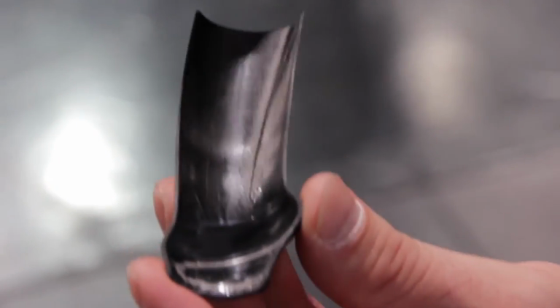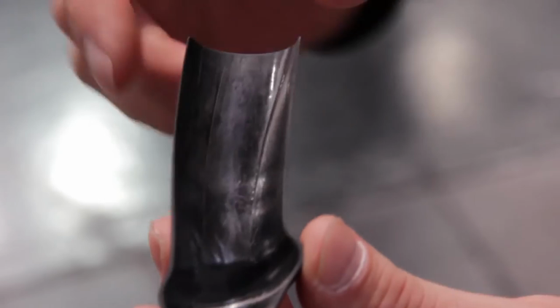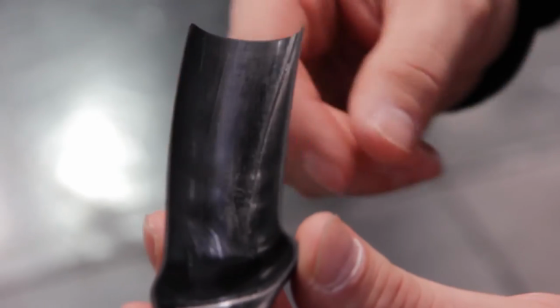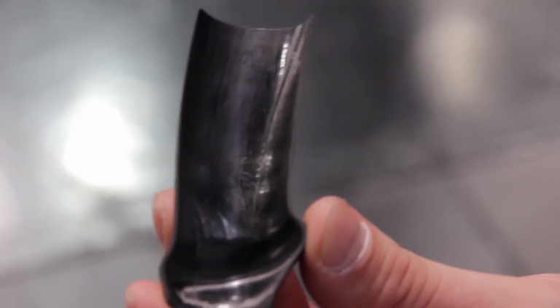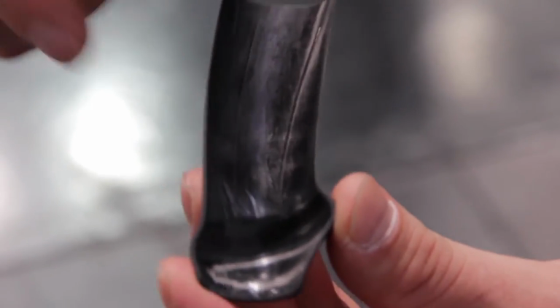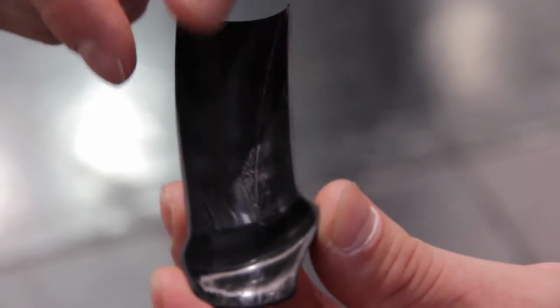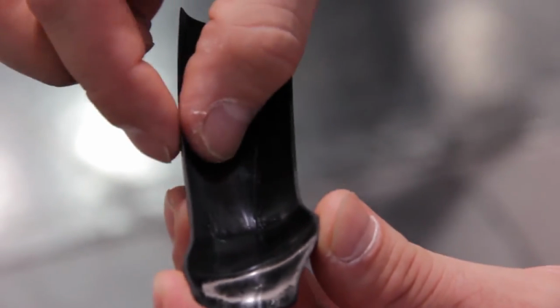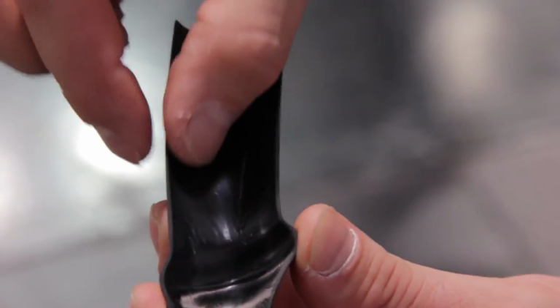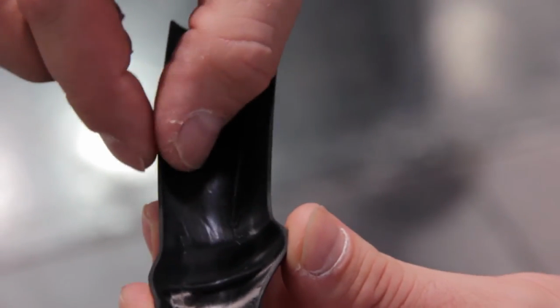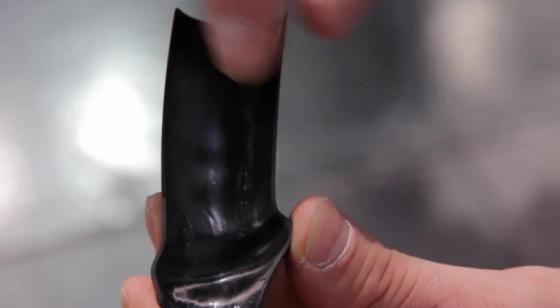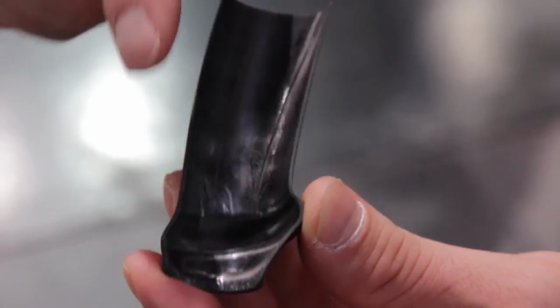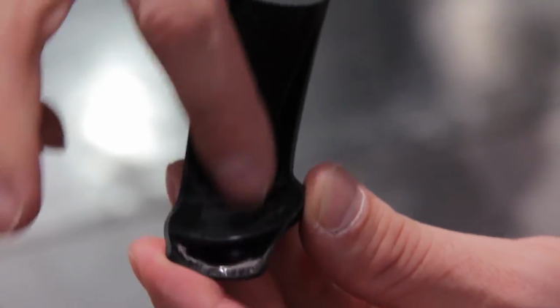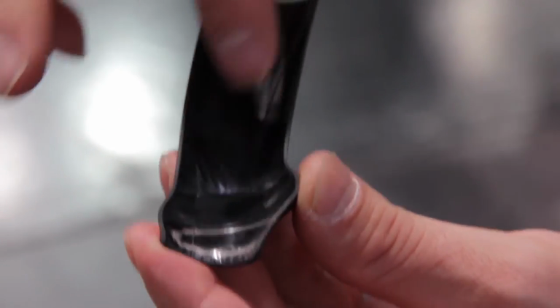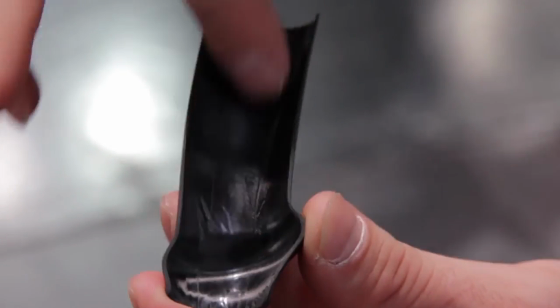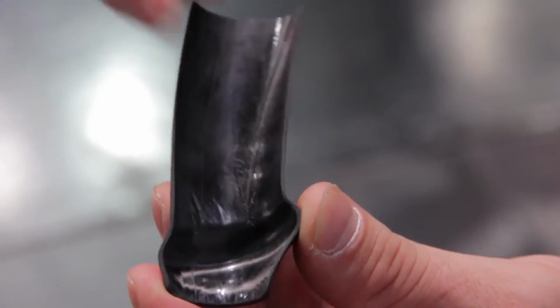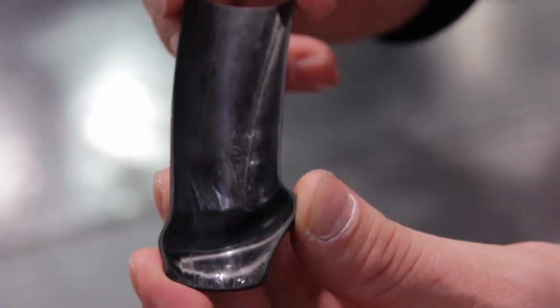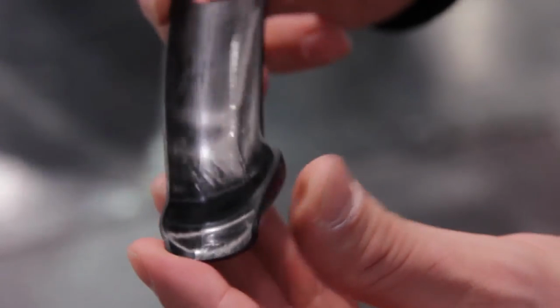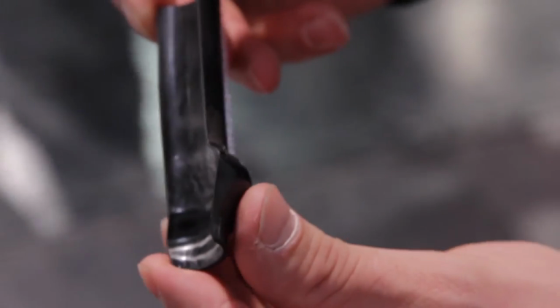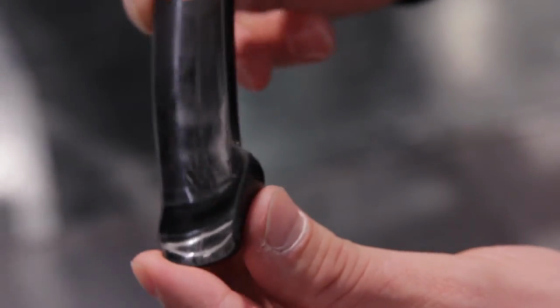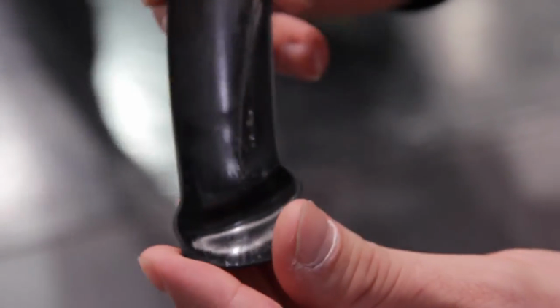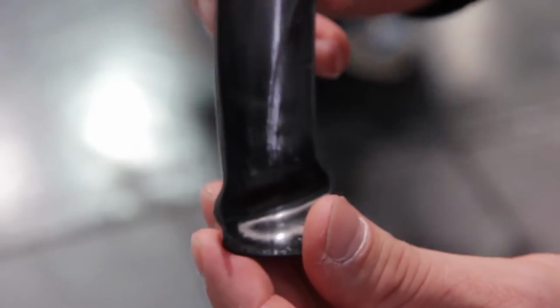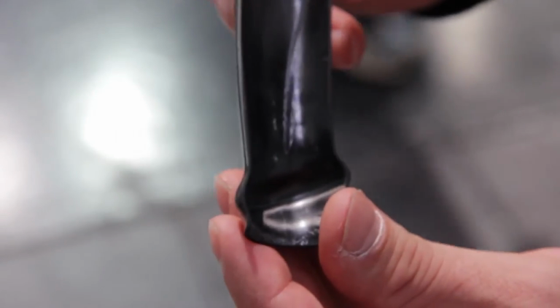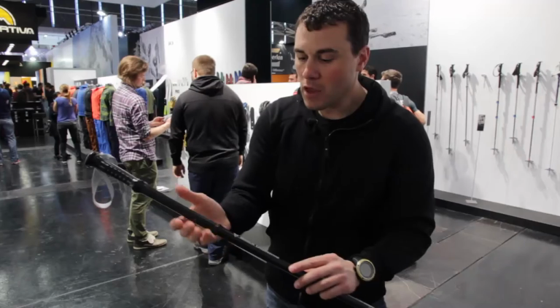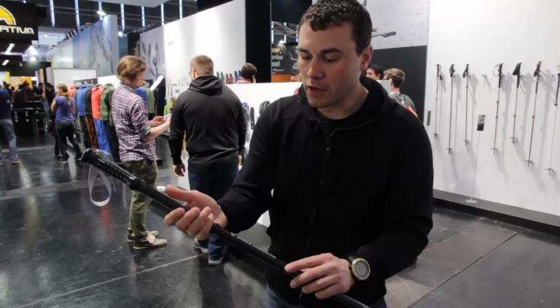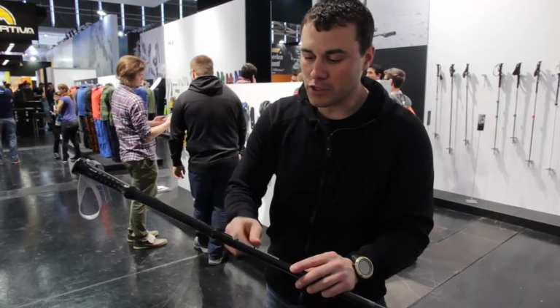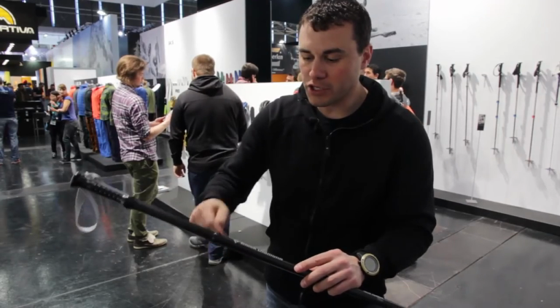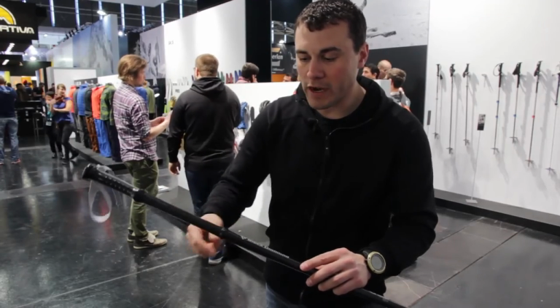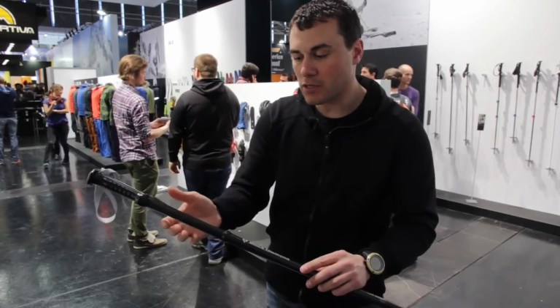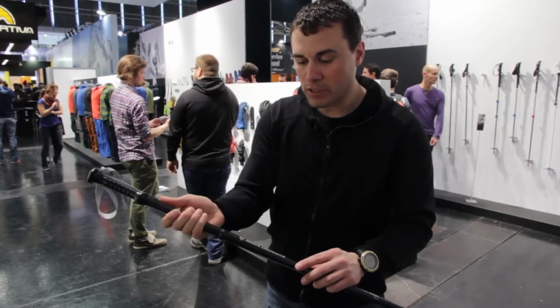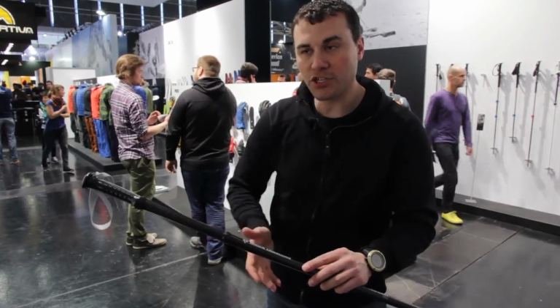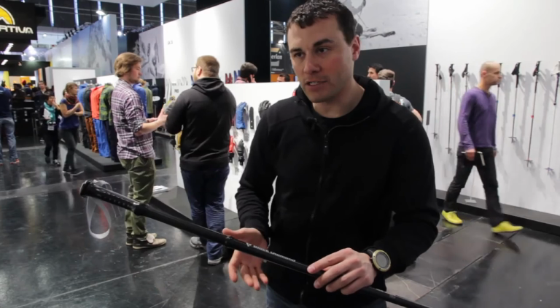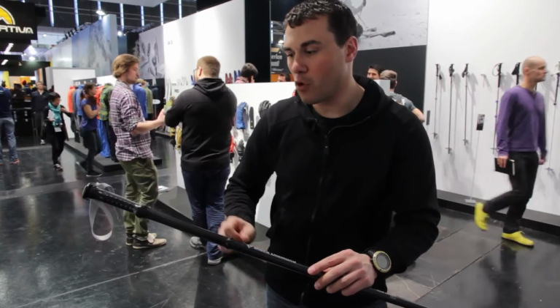The handle, the touring ring, and the entire shaft are all one piece. There's no additional rubber over-molding, and there's no additional rings or texture added to the pole.